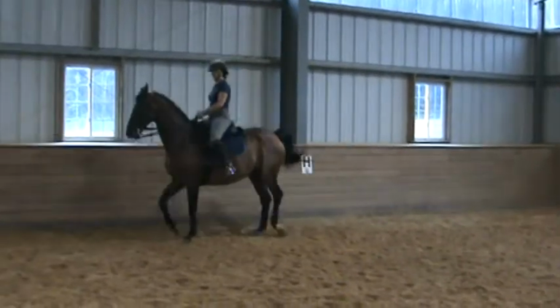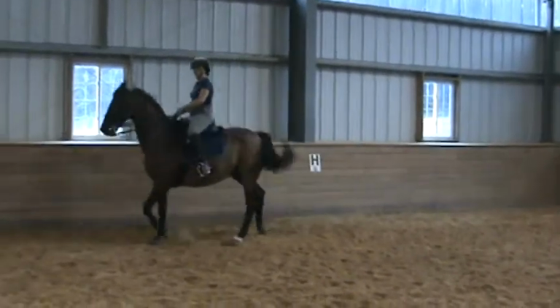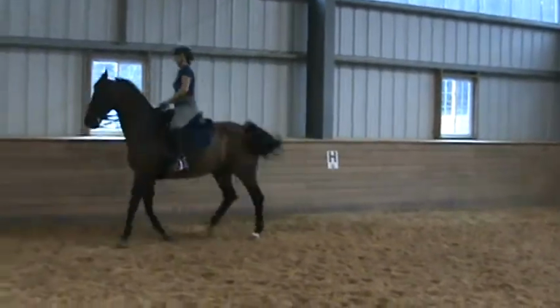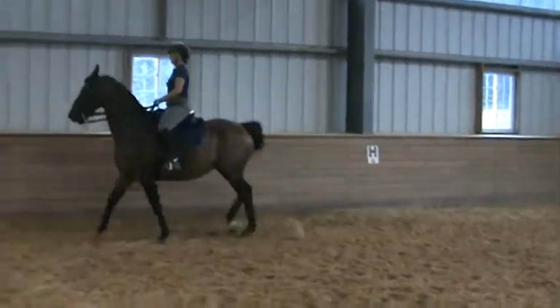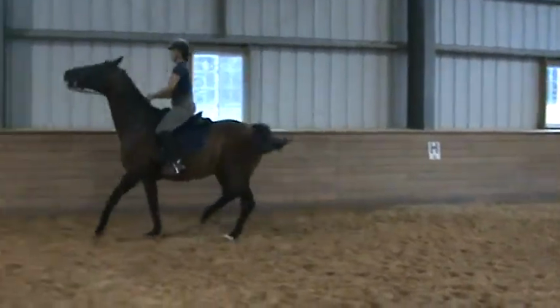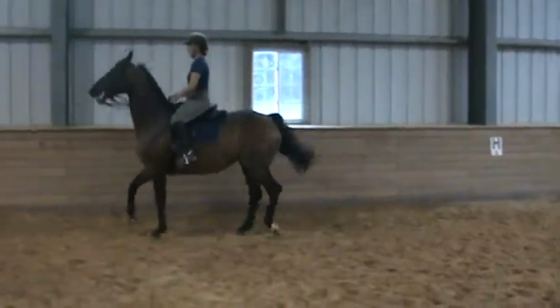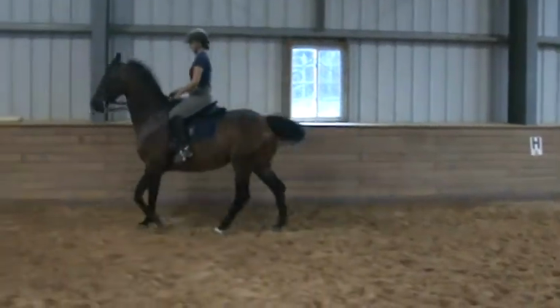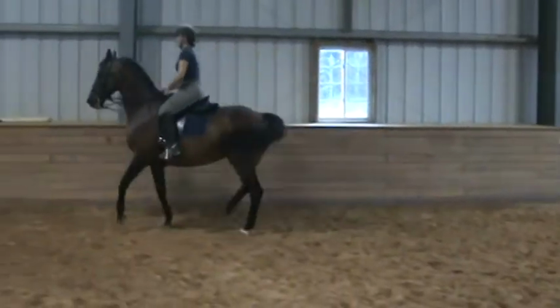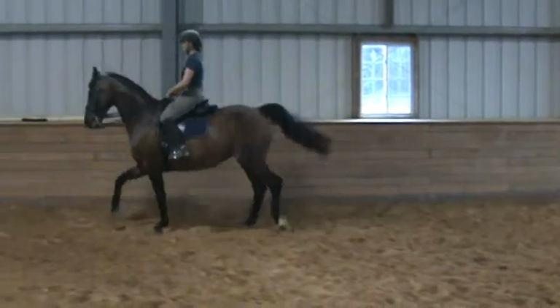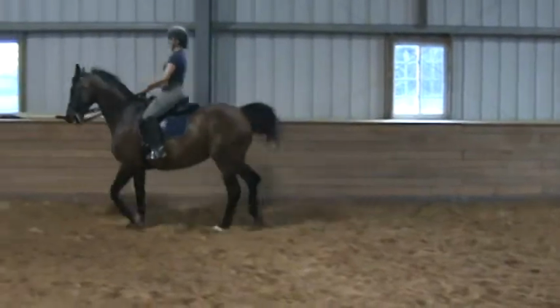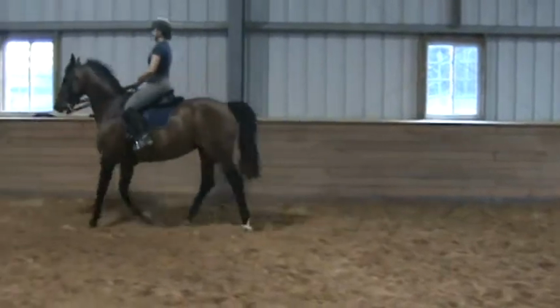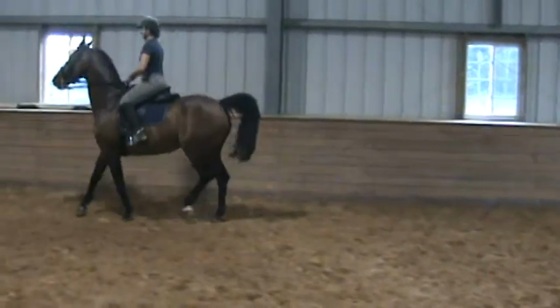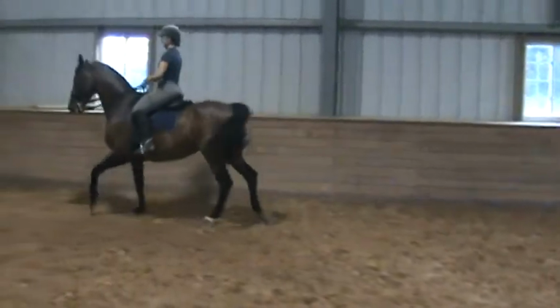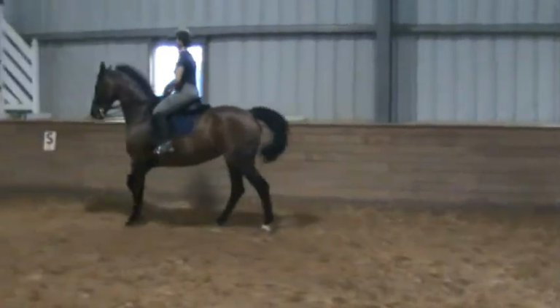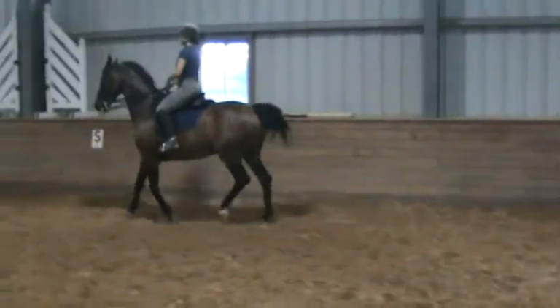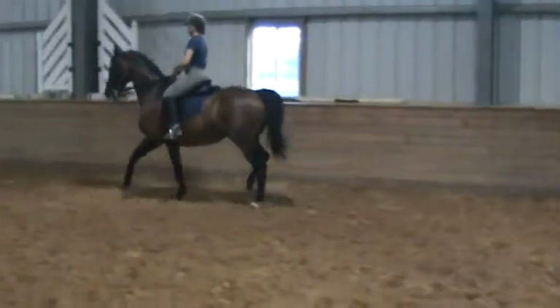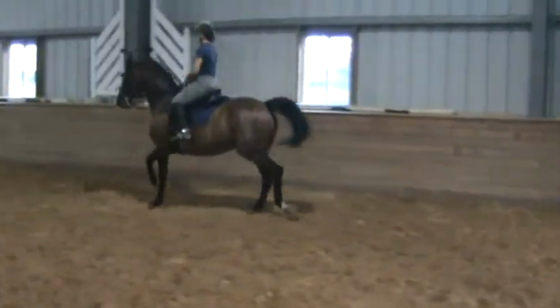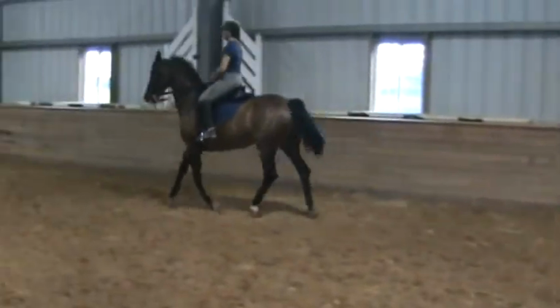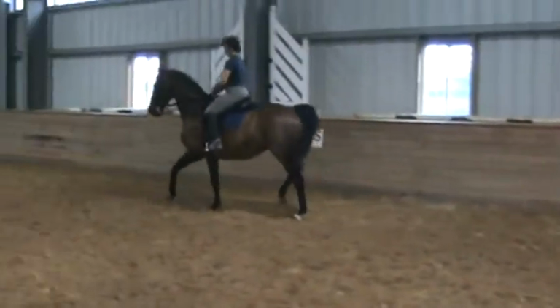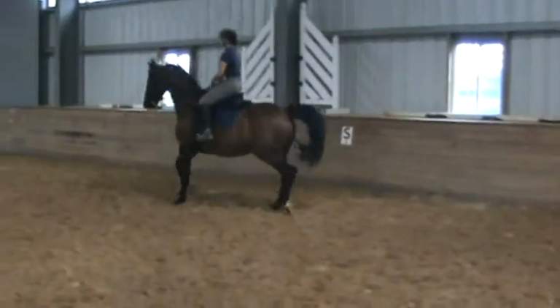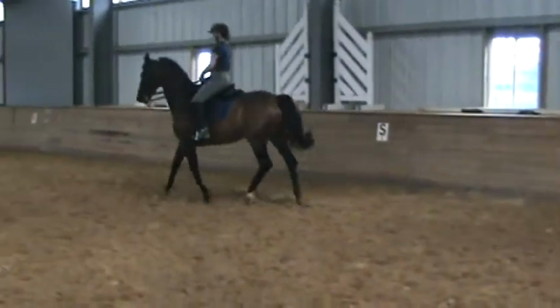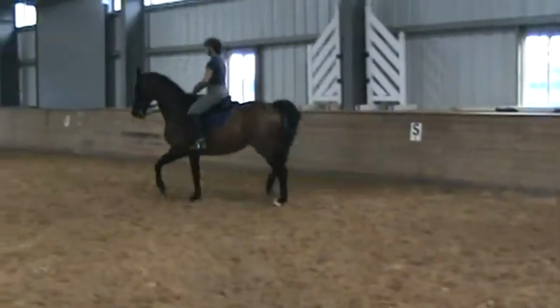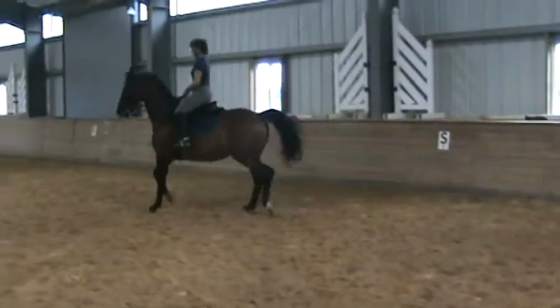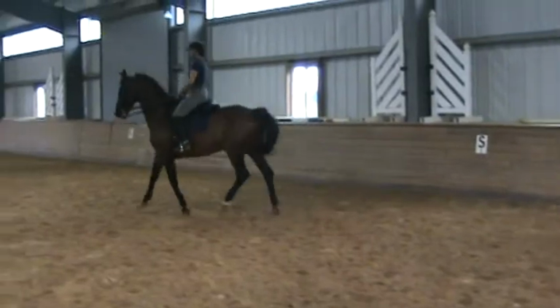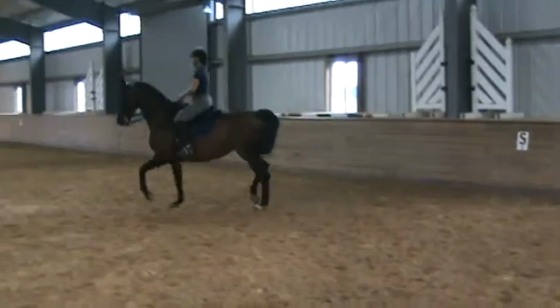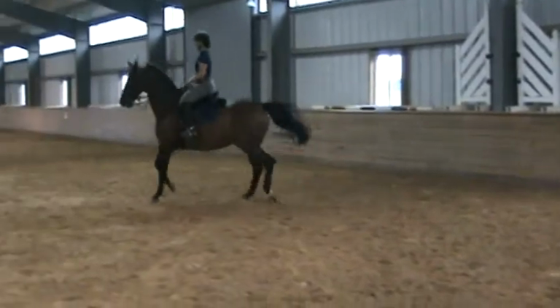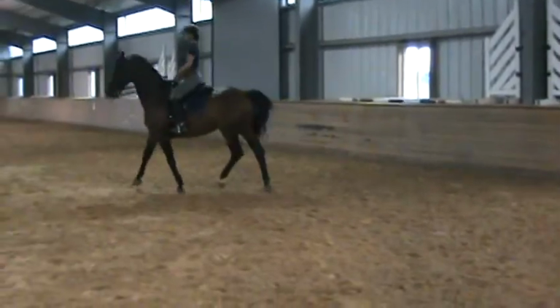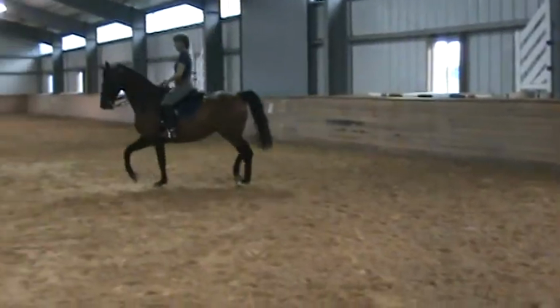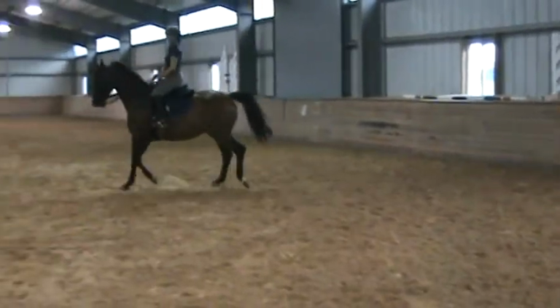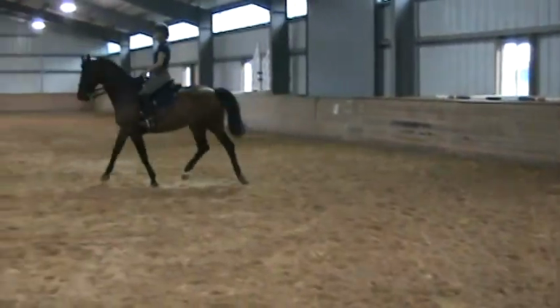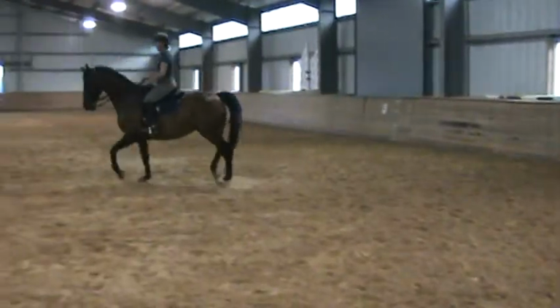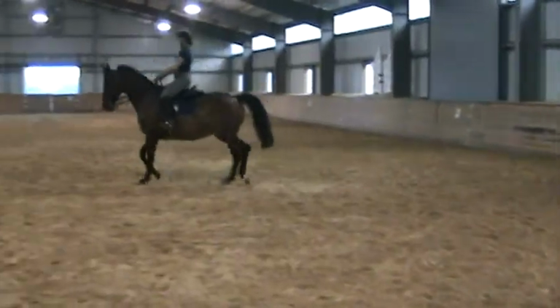Tap her a little bit. You're getting a little step. Good girl. Look at that! Woo! Good girl! Woo!